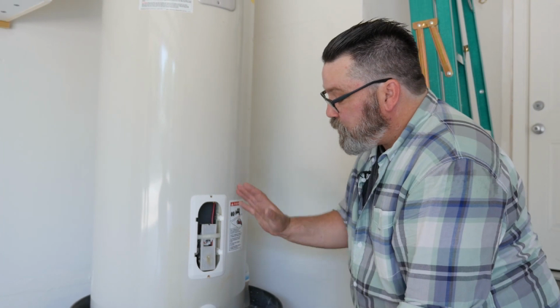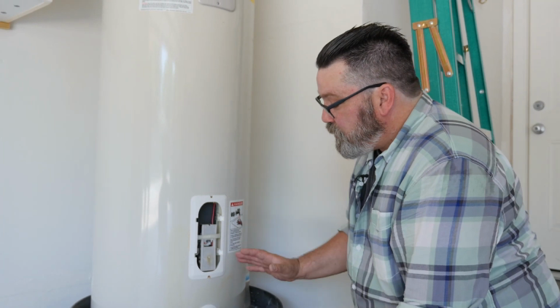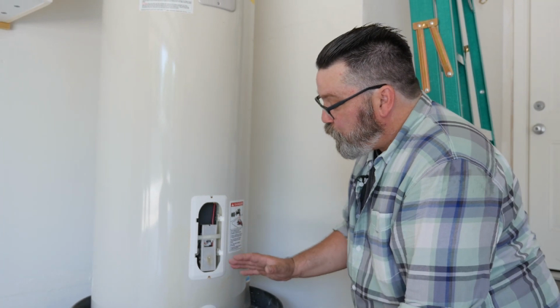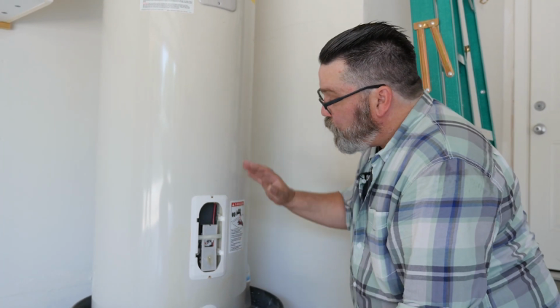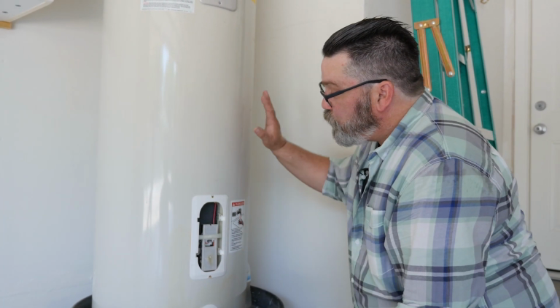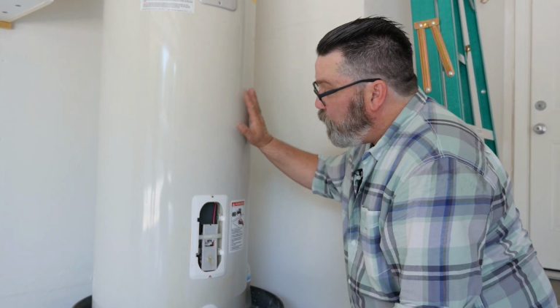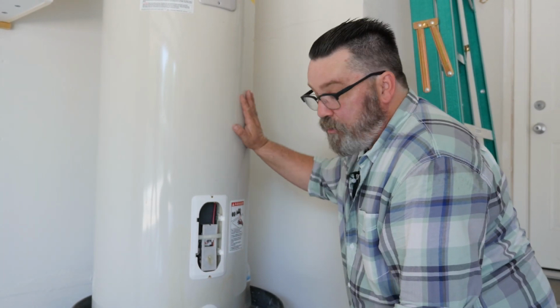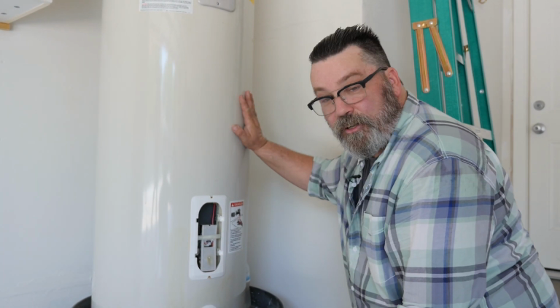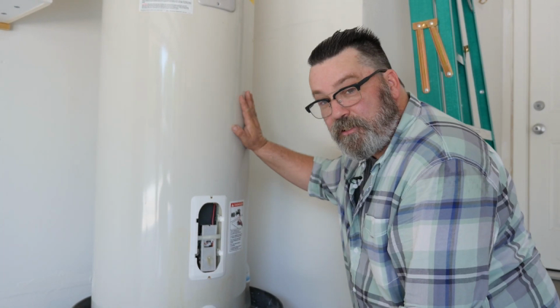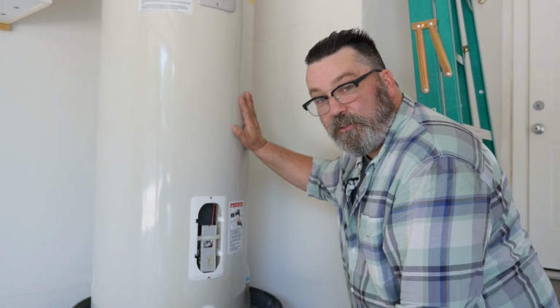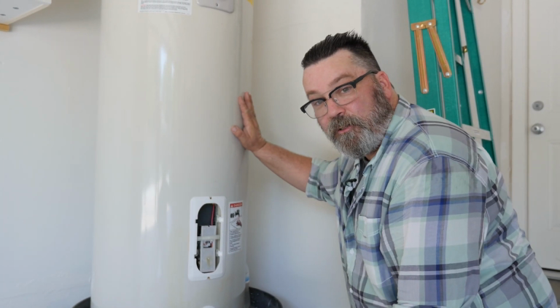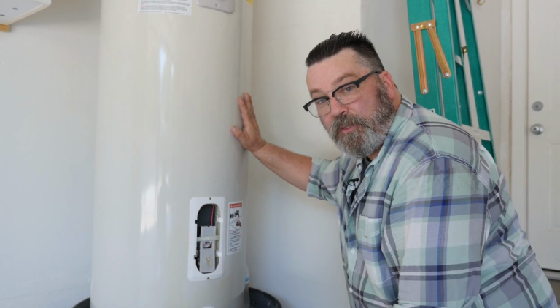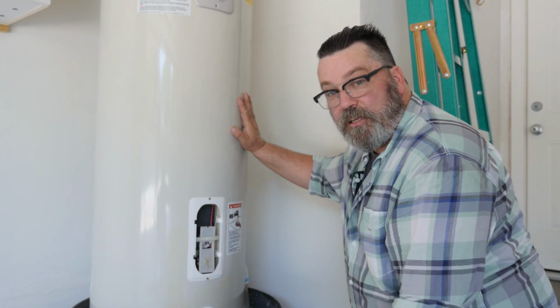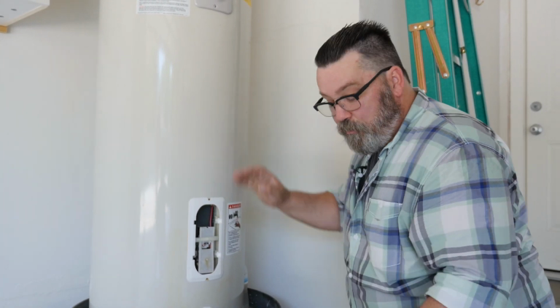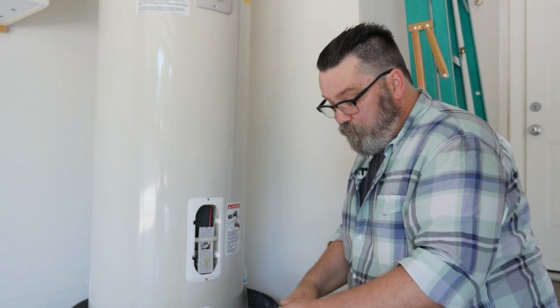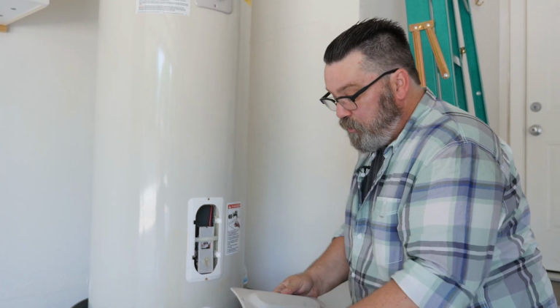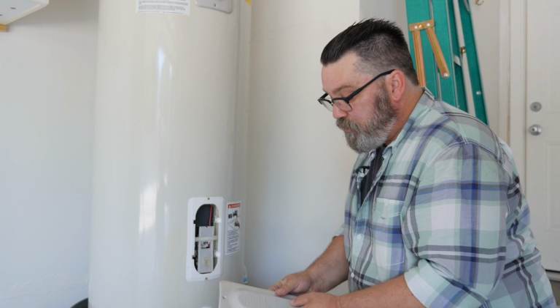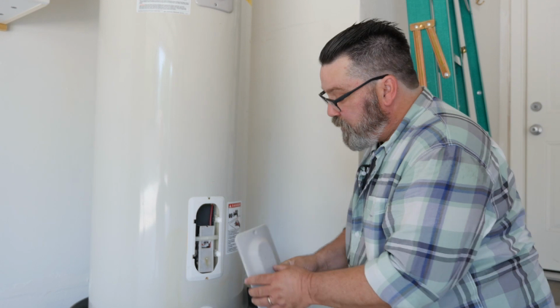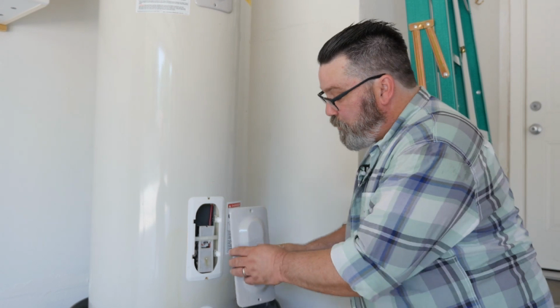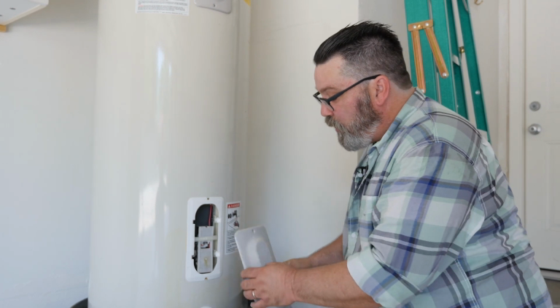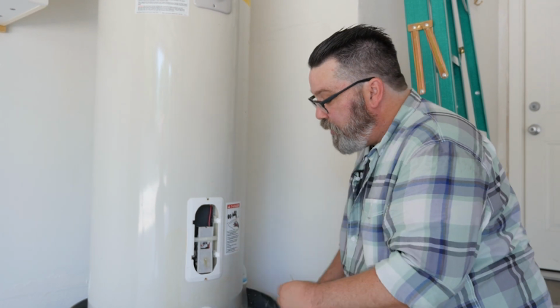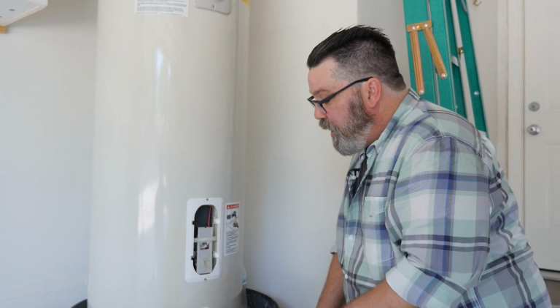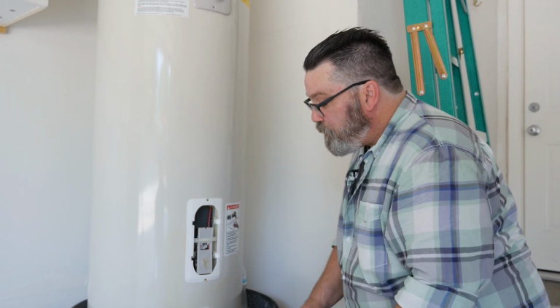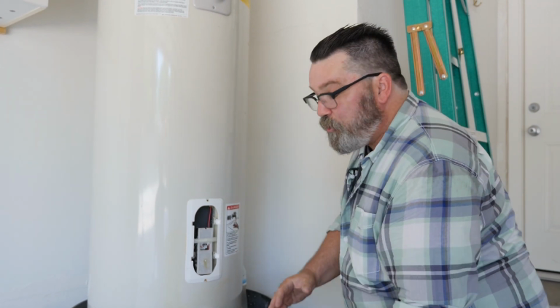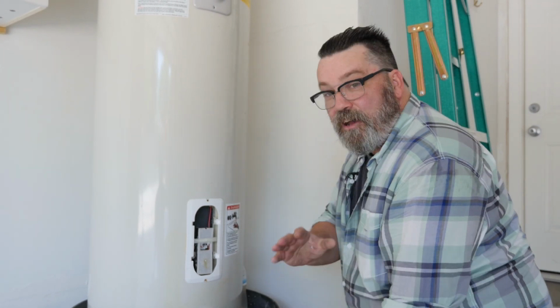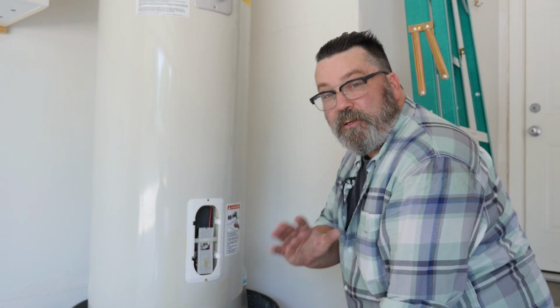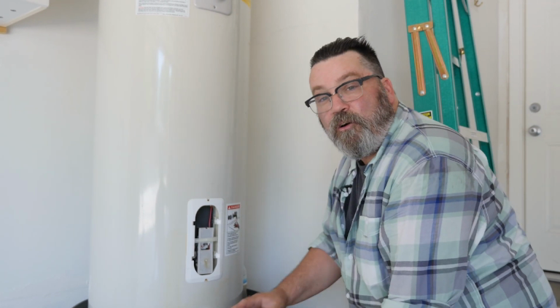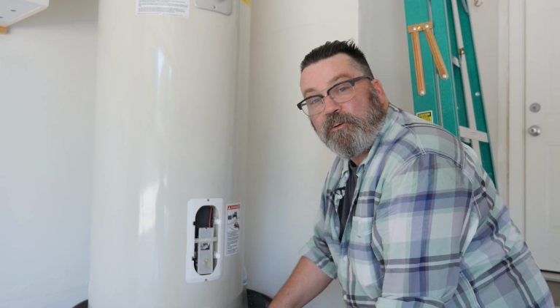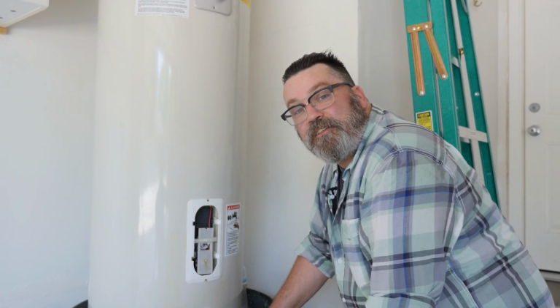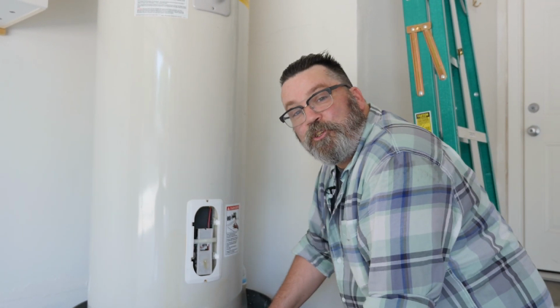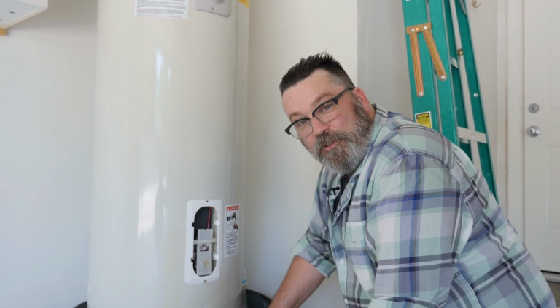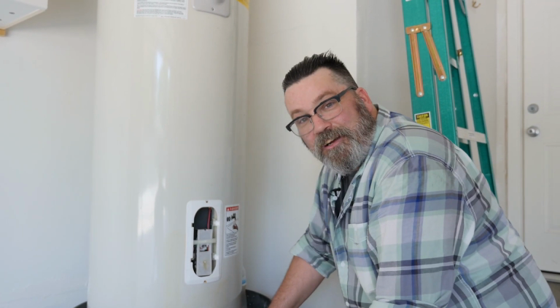As you can see, adjusting the temperature for your electric hot water heater isn't difficult at all. Now that we're done, we're just going to put the safety cover back on and your family should have plenty of hot water at the temperature you desire.